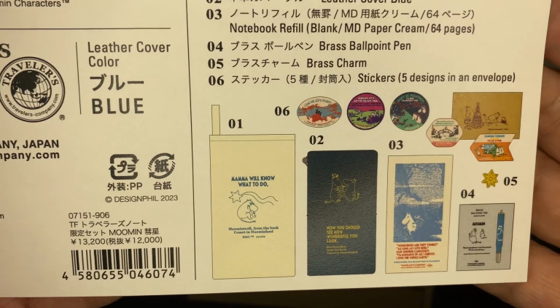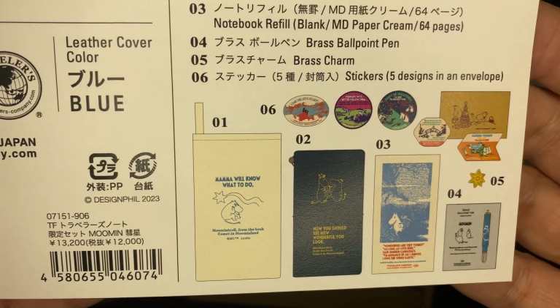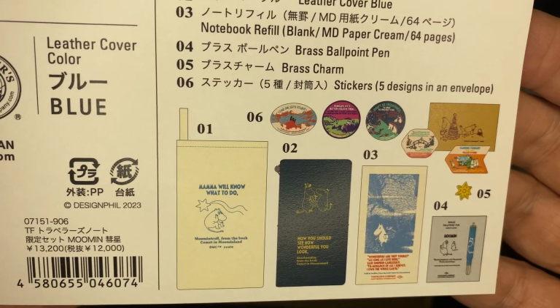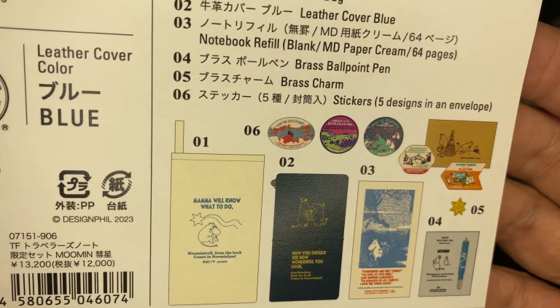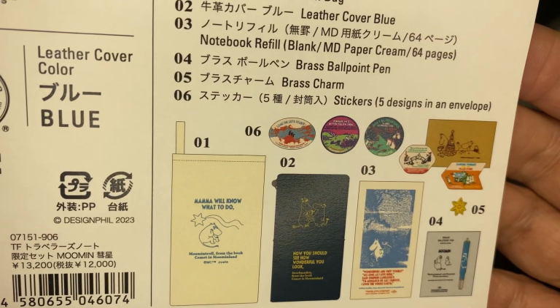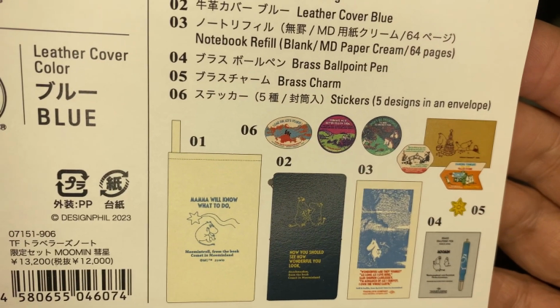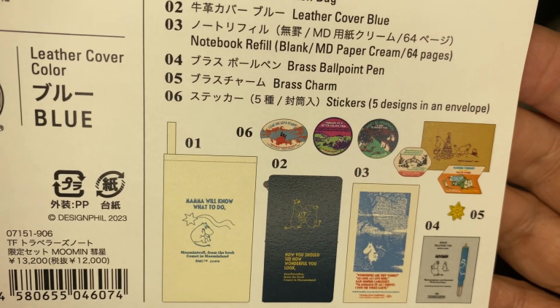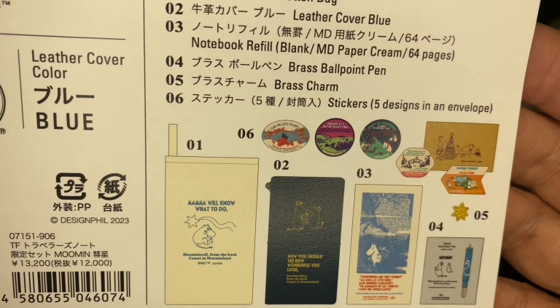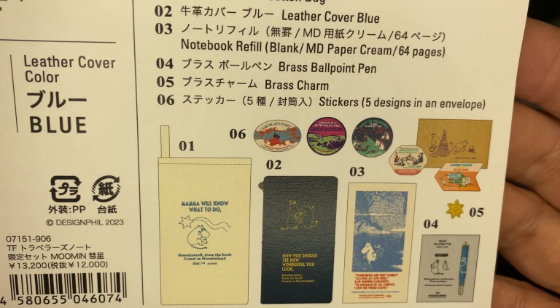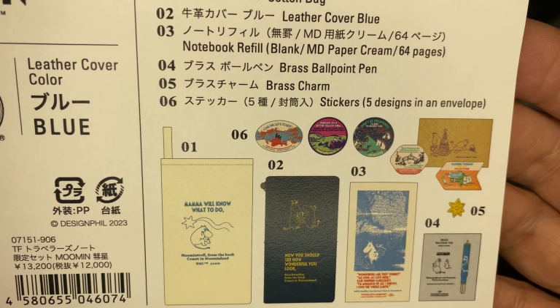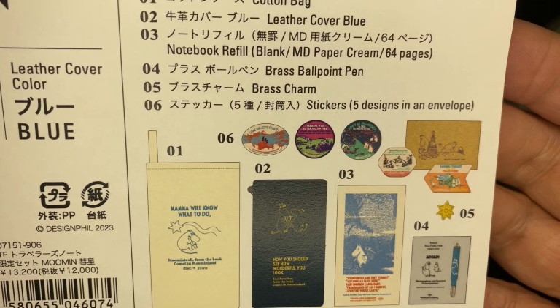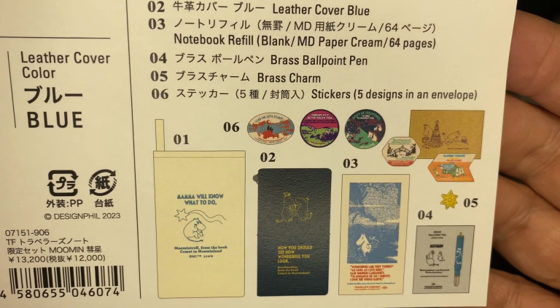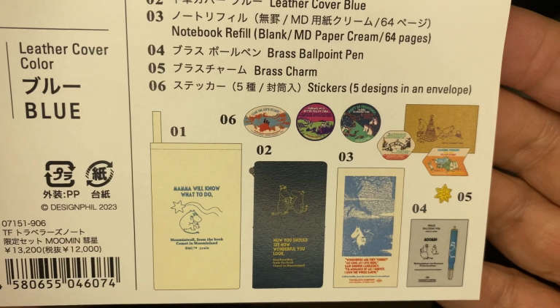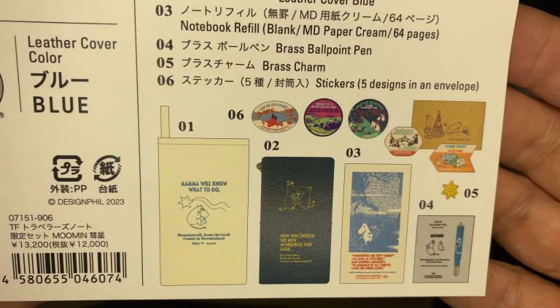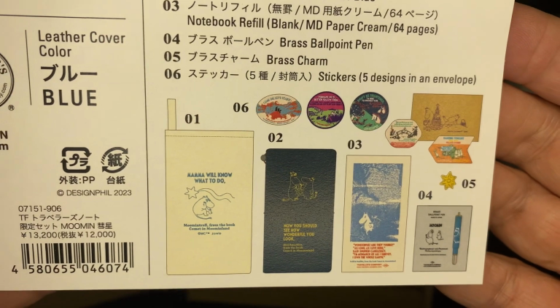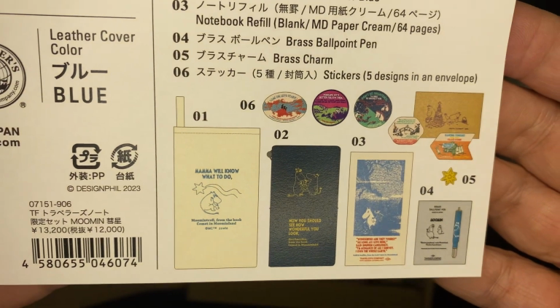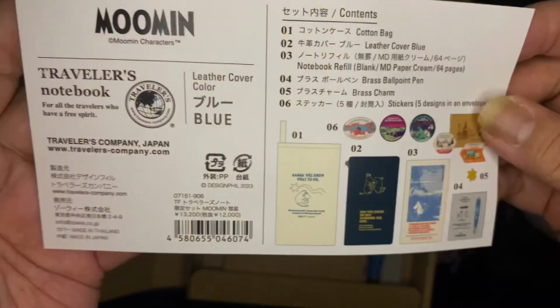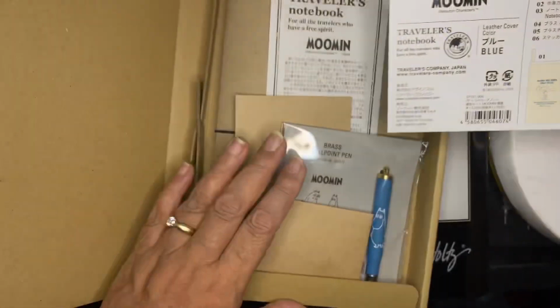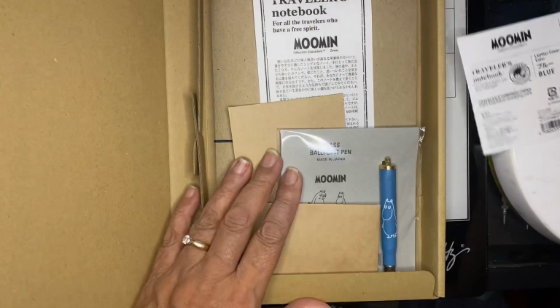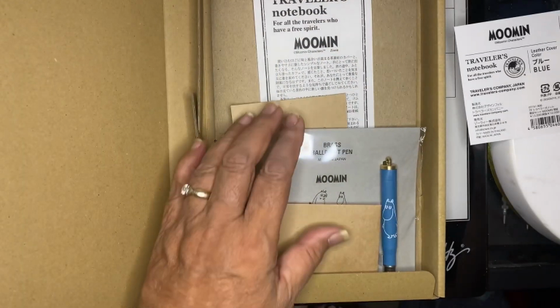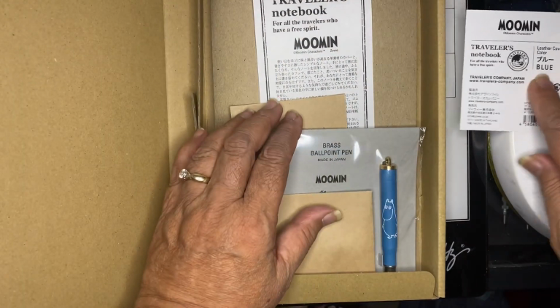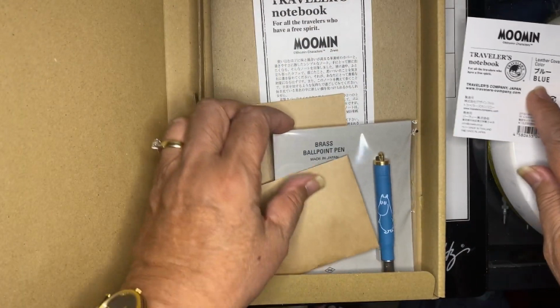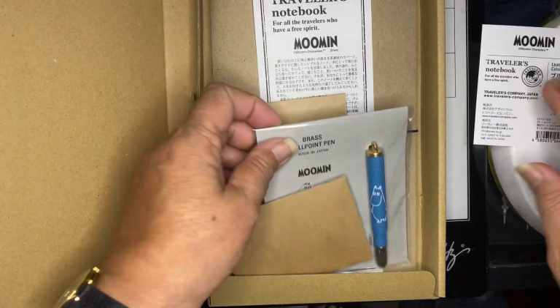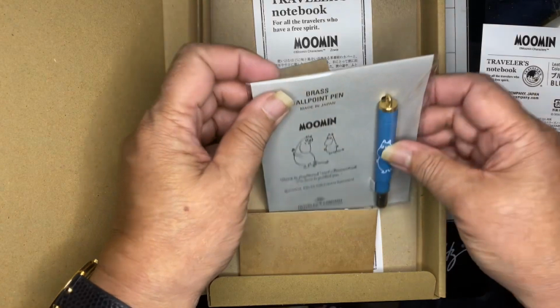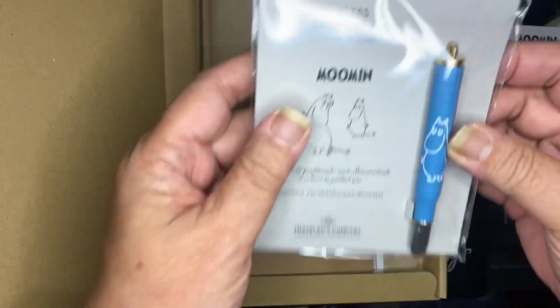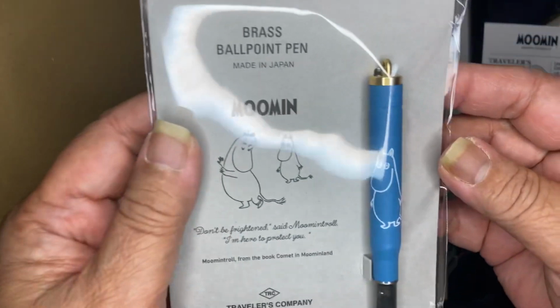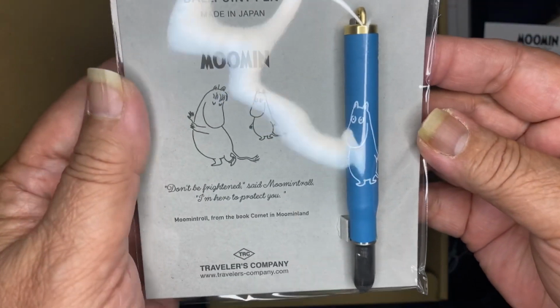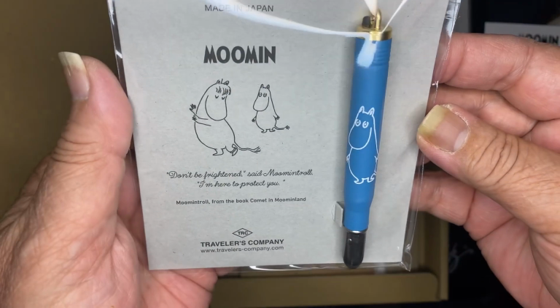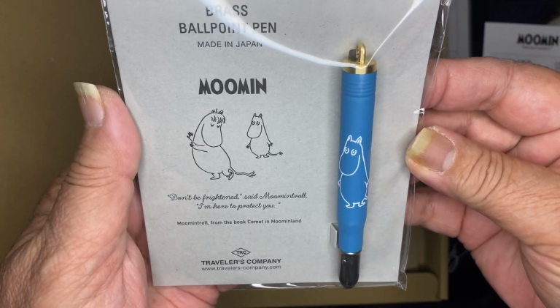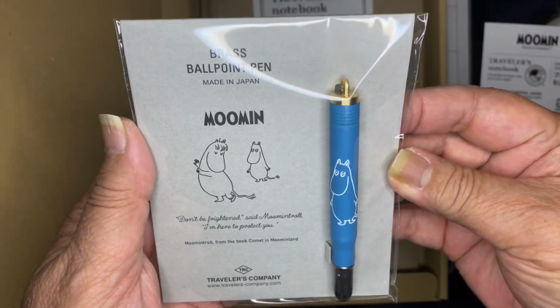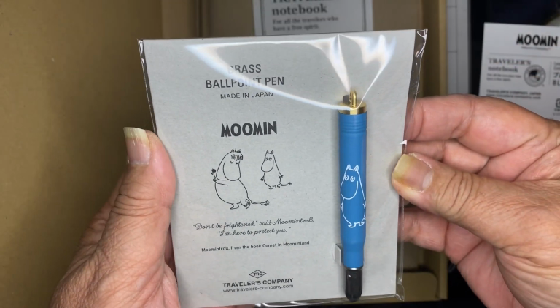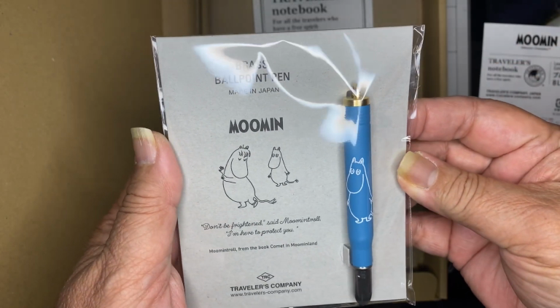These are the components that'll be in the box, which we'll open up together. First of all is the Moomin ballpoint pen in blue.